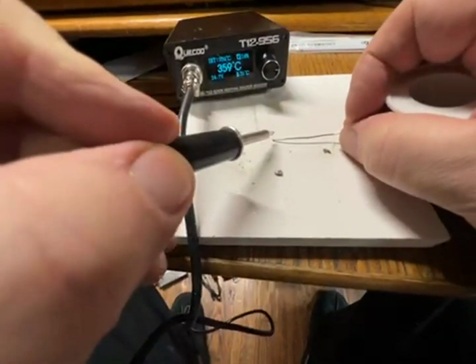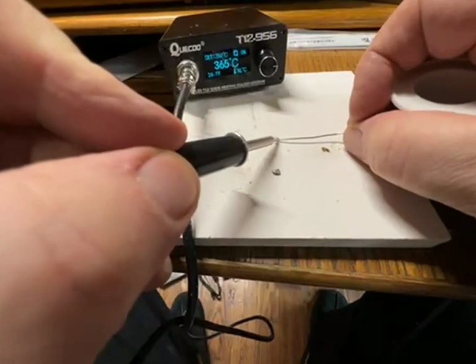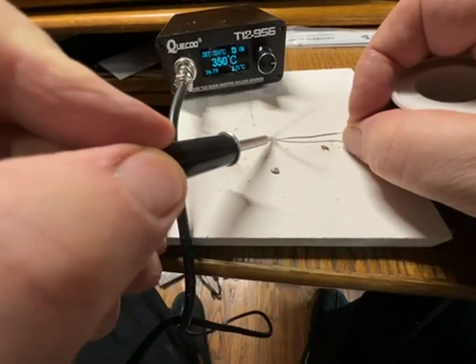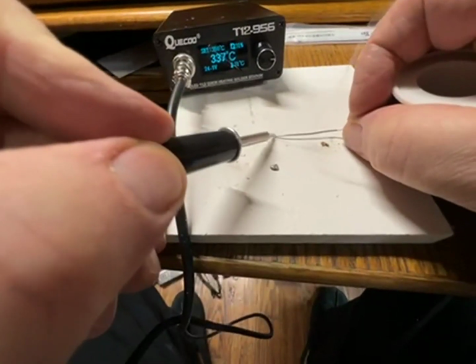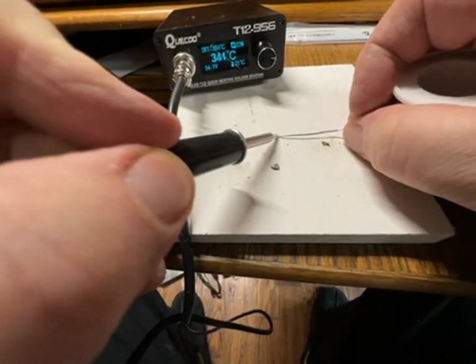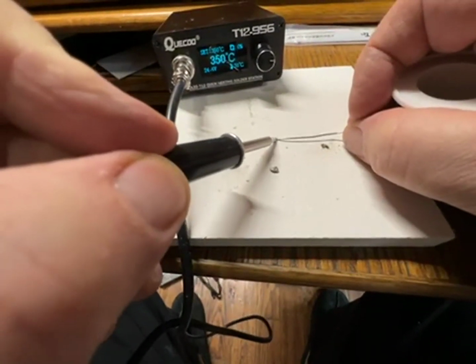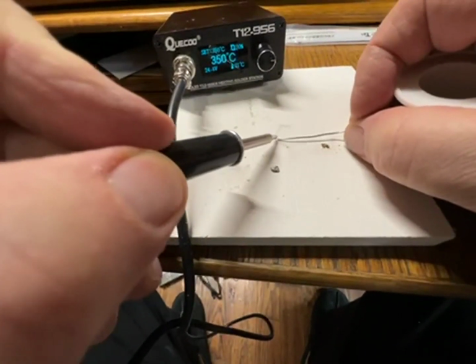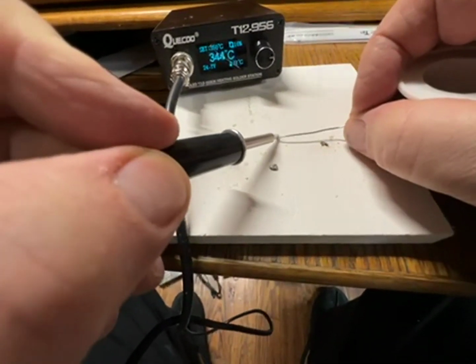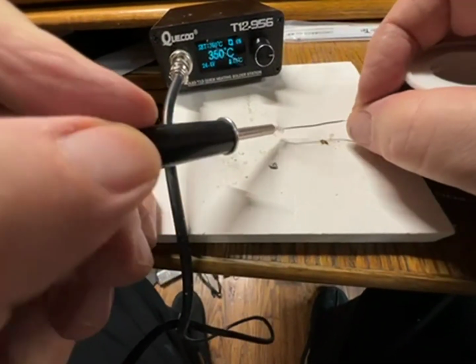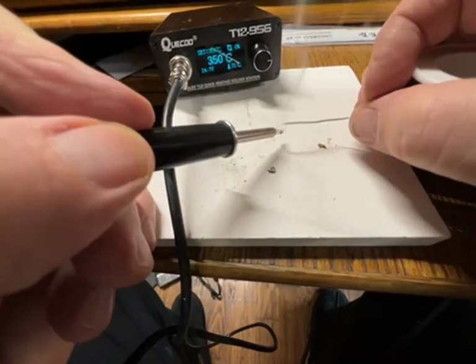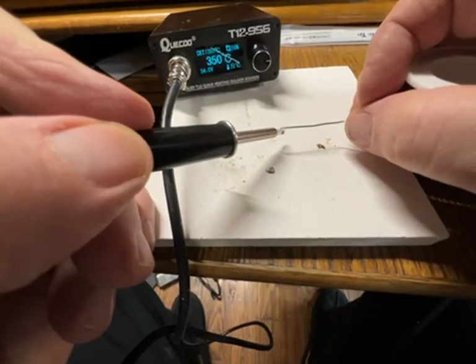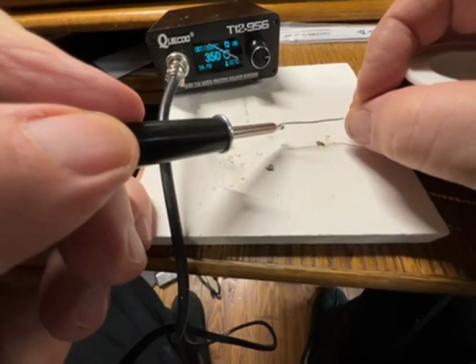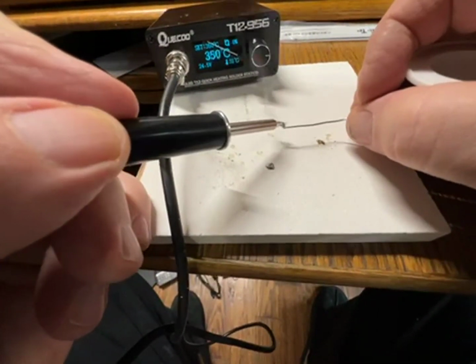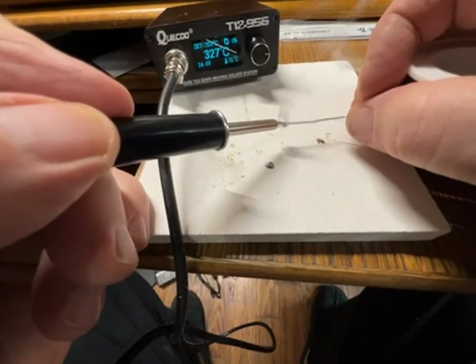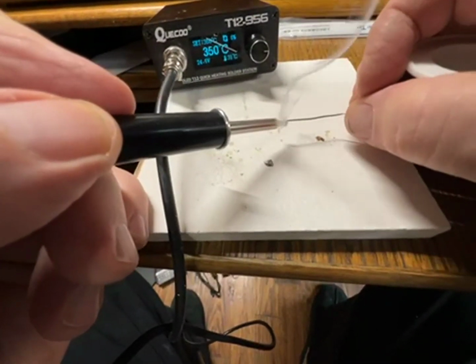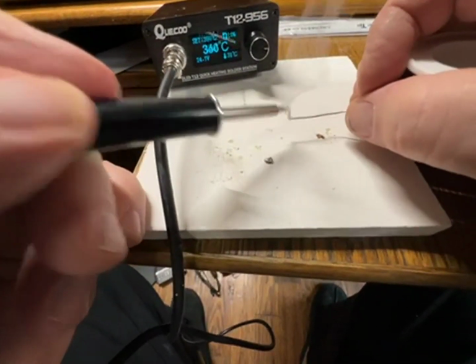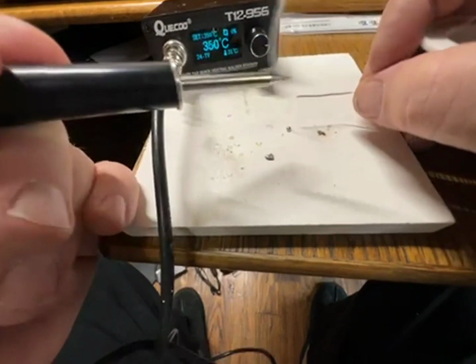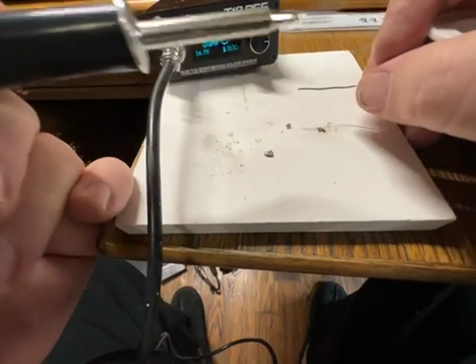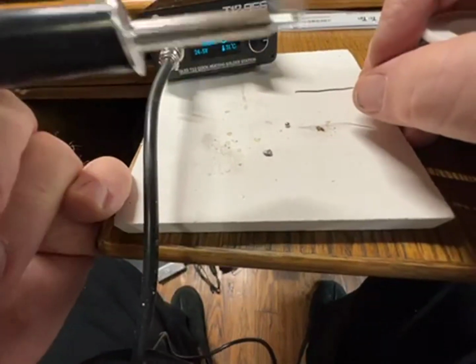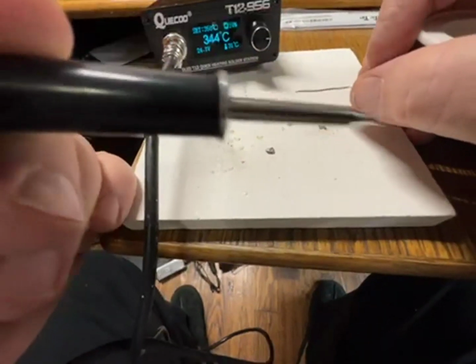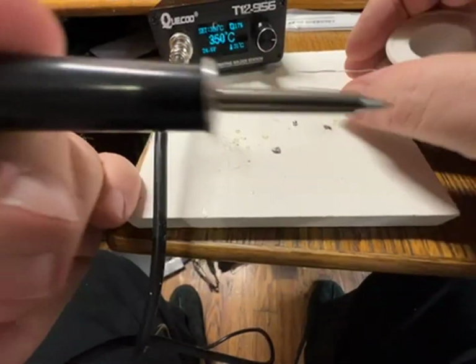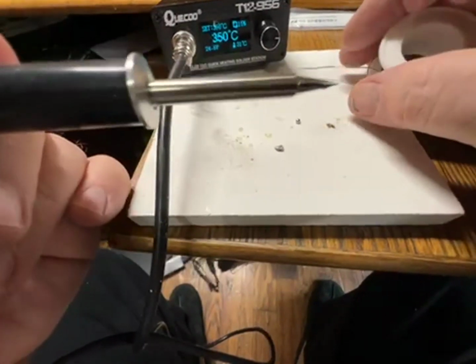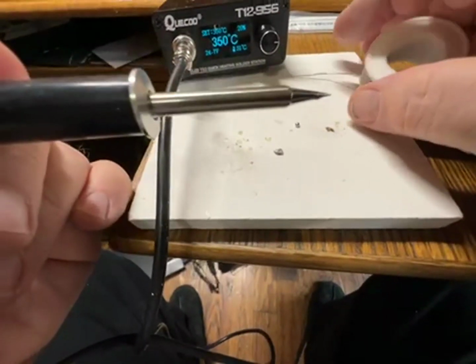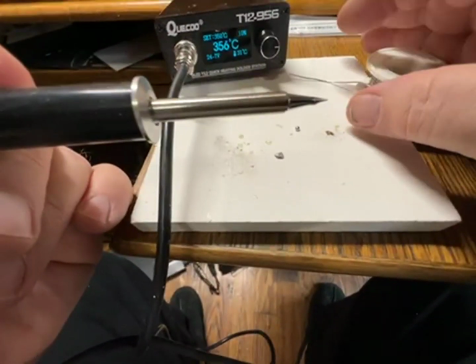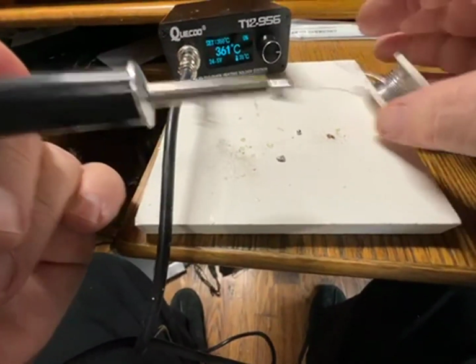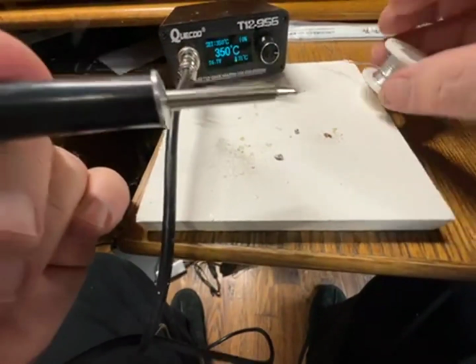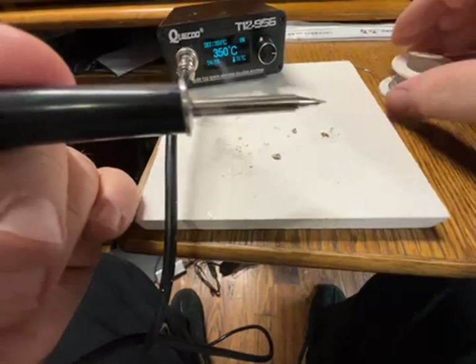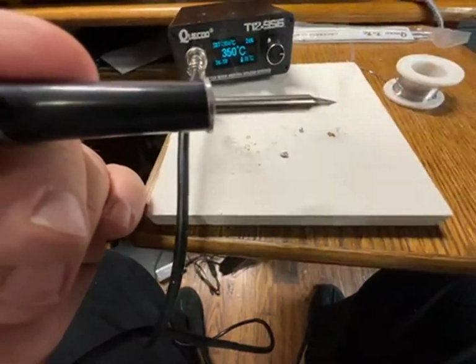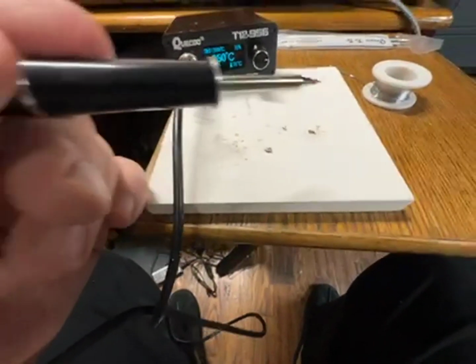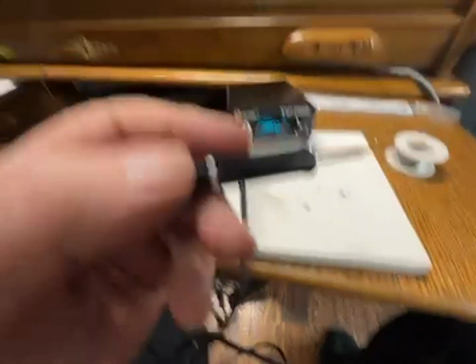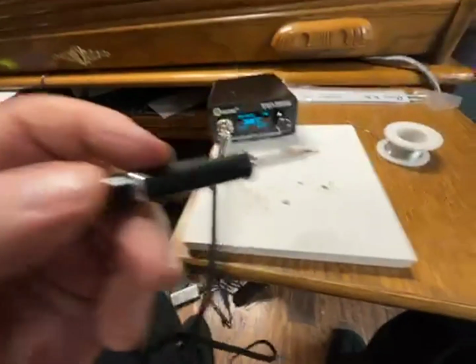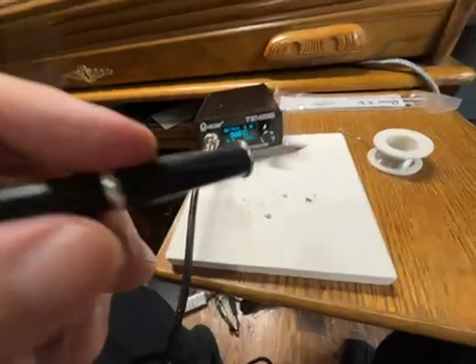And it solders. Boom. The tip is nice — you can tin the tip very simply. This works. This is all I want.